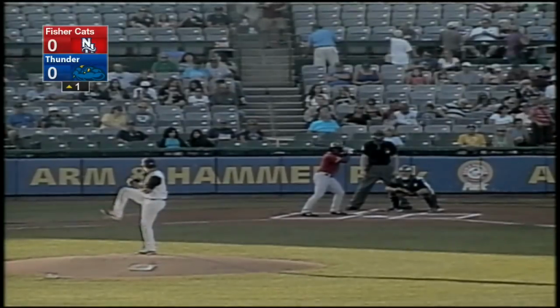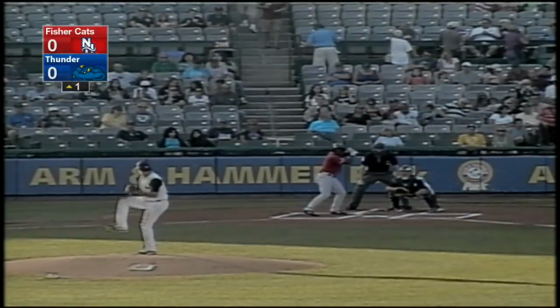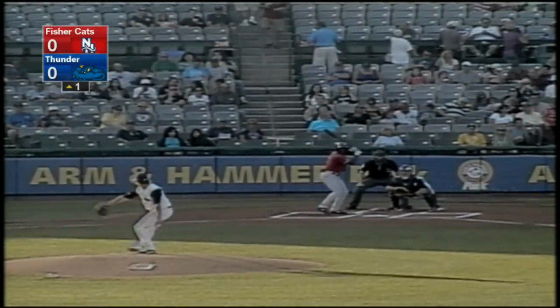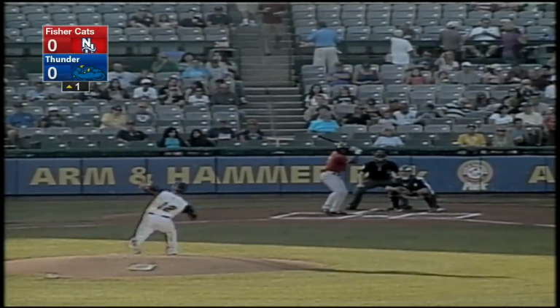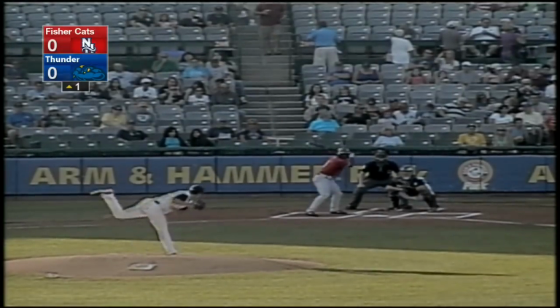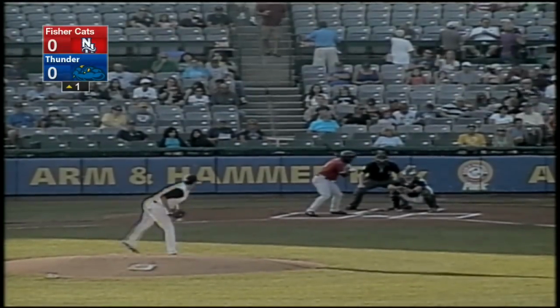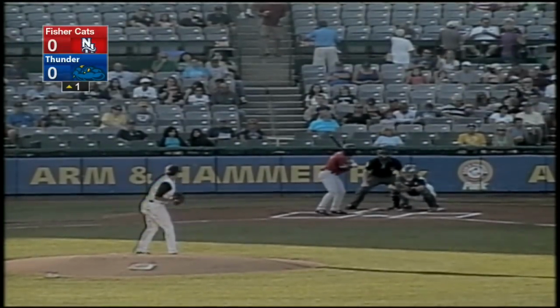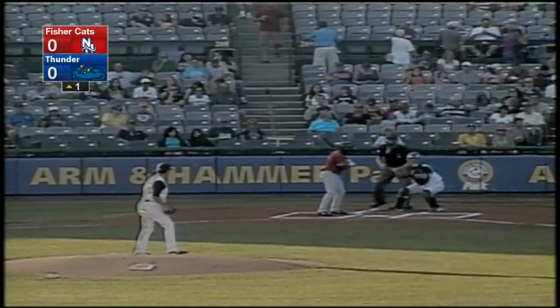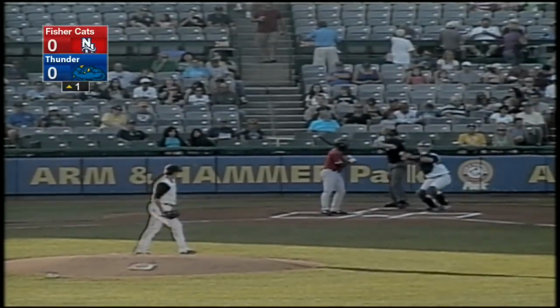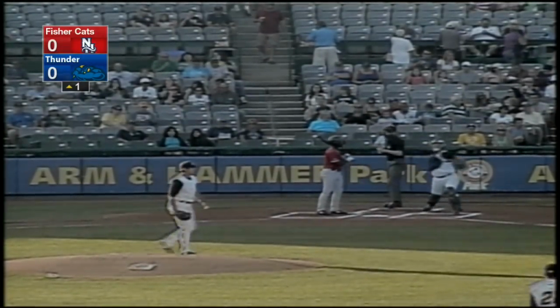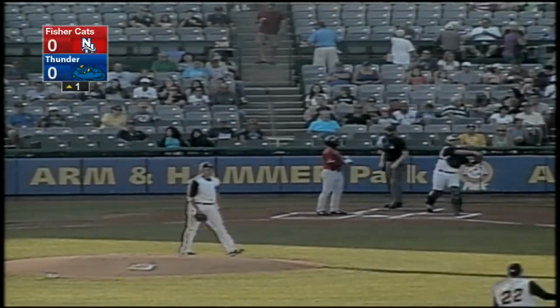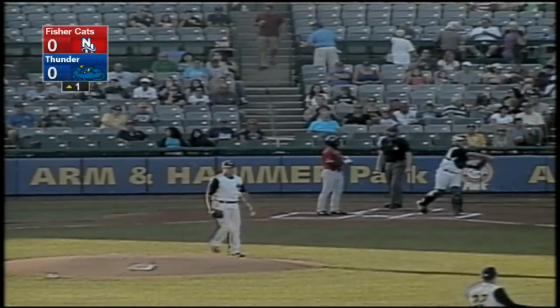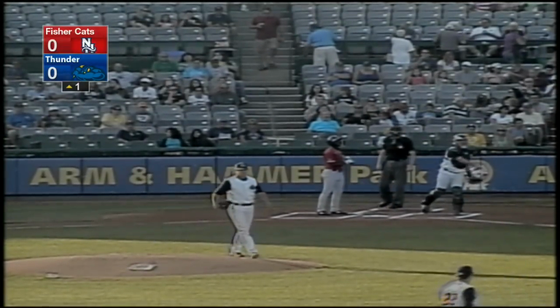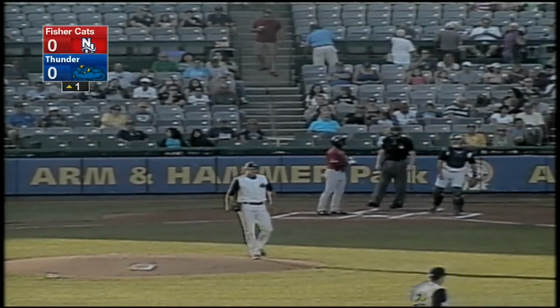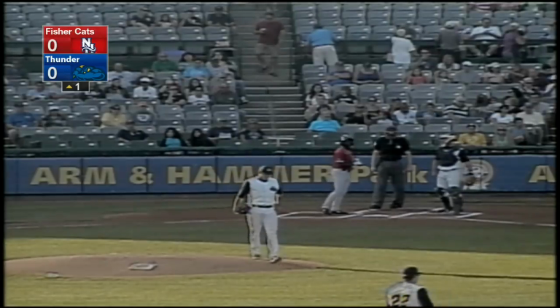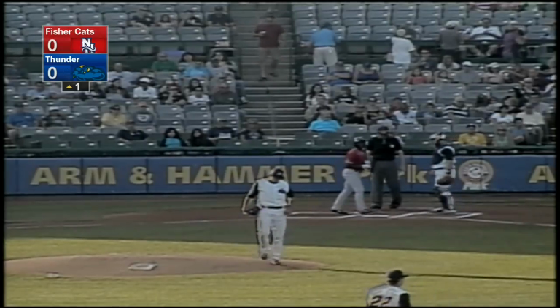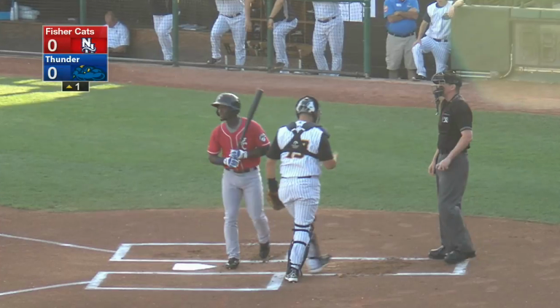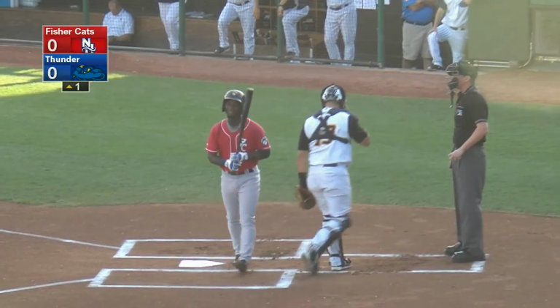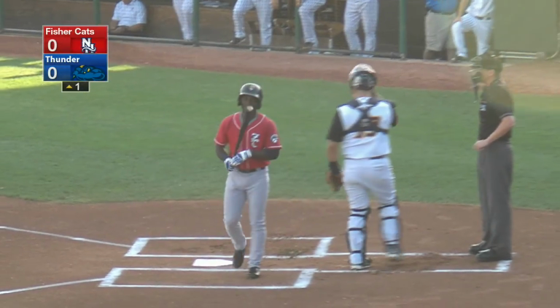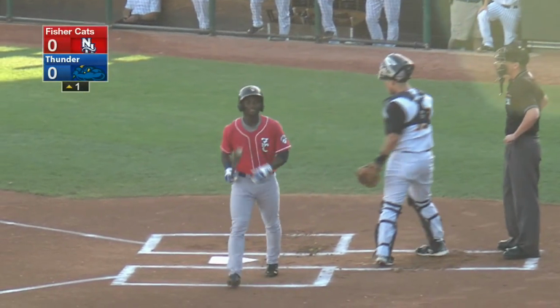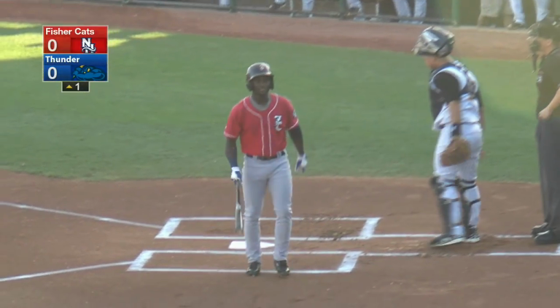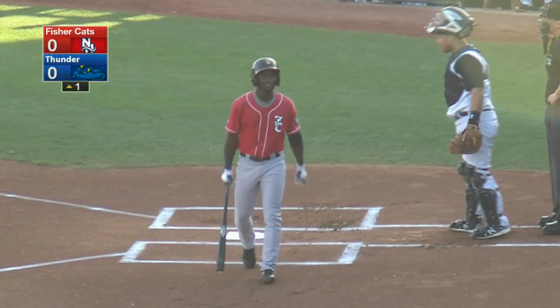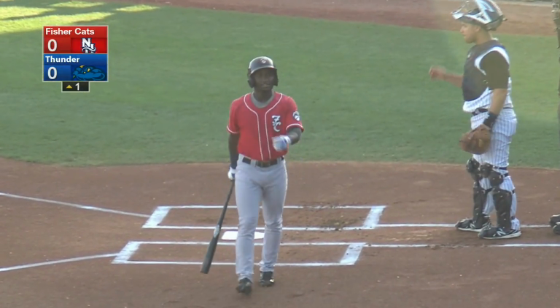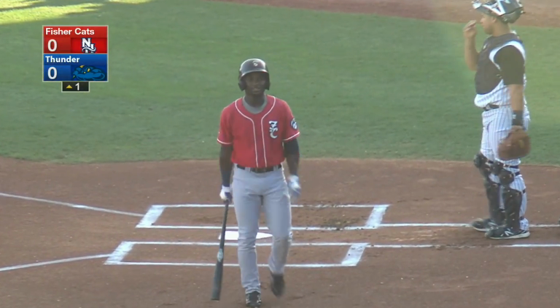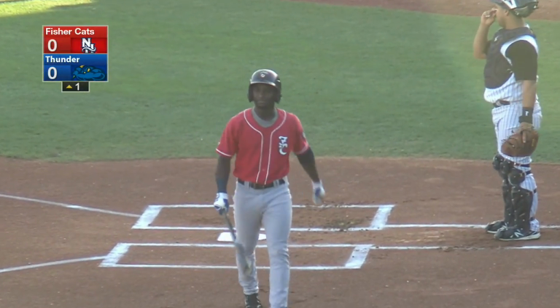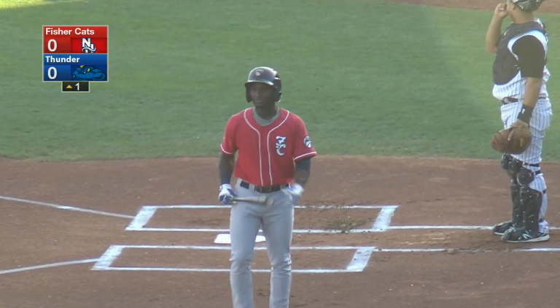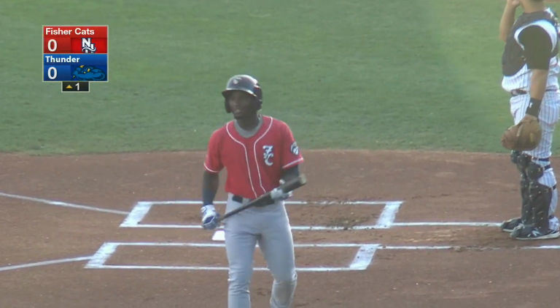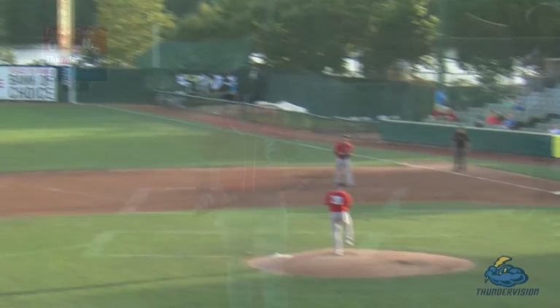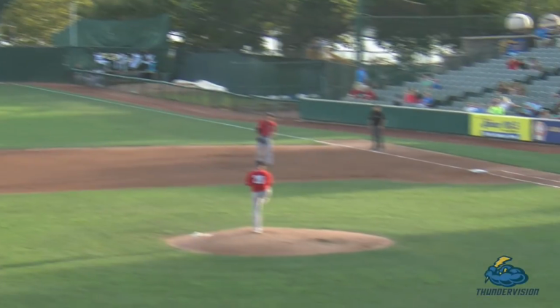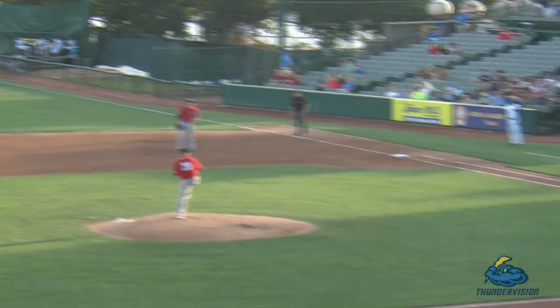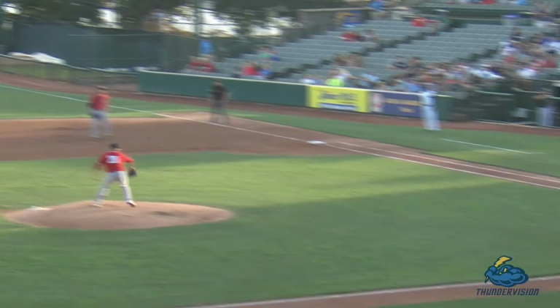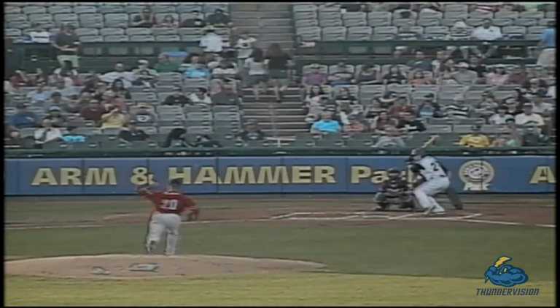Smith winds from the third base side of the rubber. His fastball is on the outside corner for a called third strike. That's a great start for Caleb Smith. He's got the first out against lefty Luis Perez.